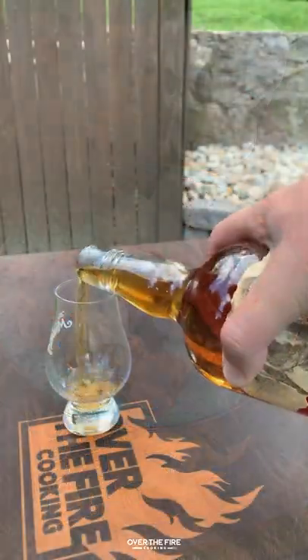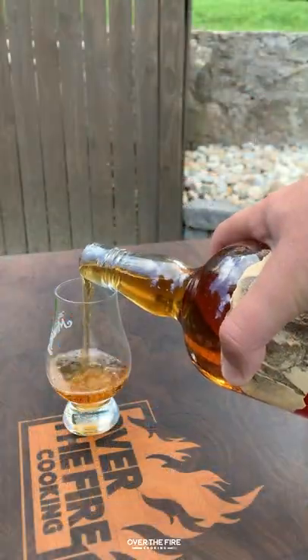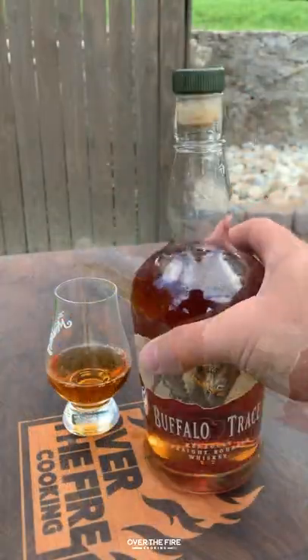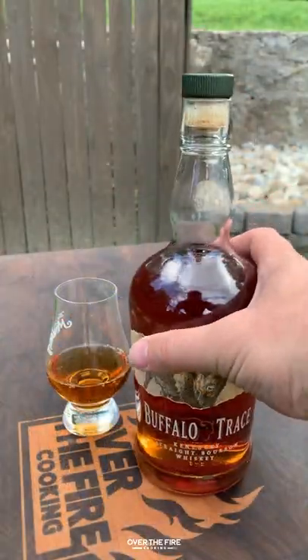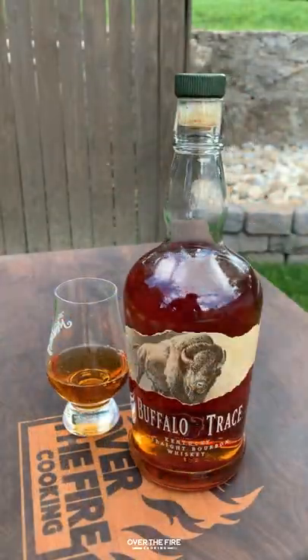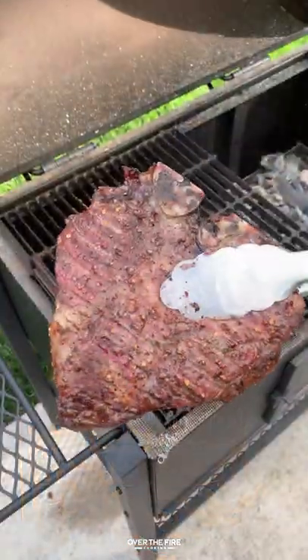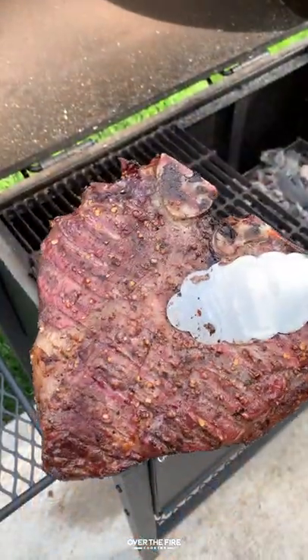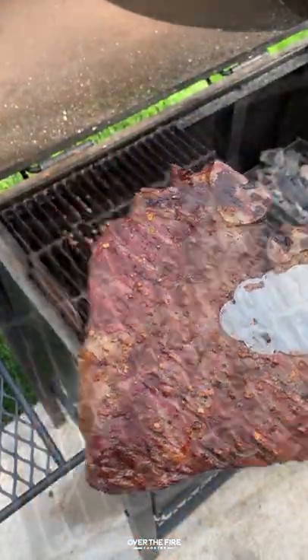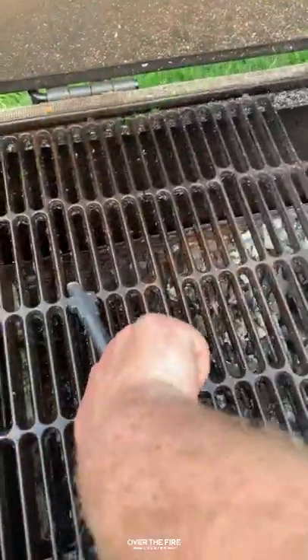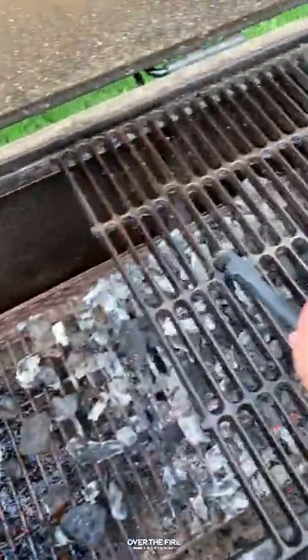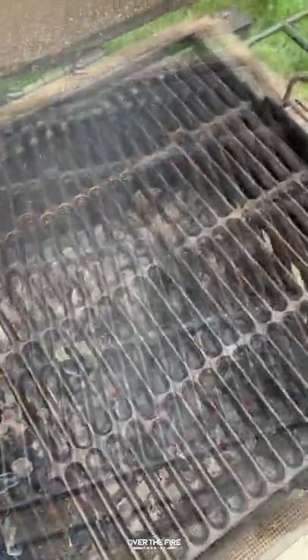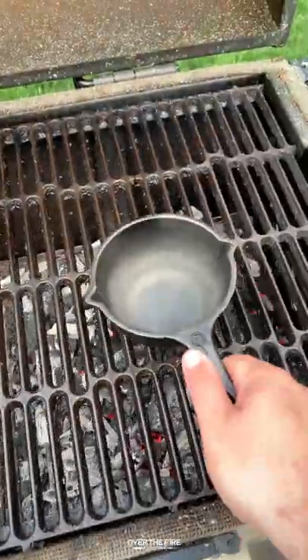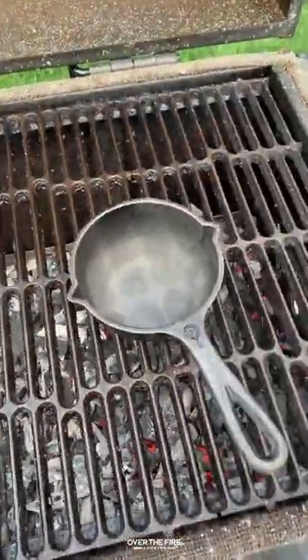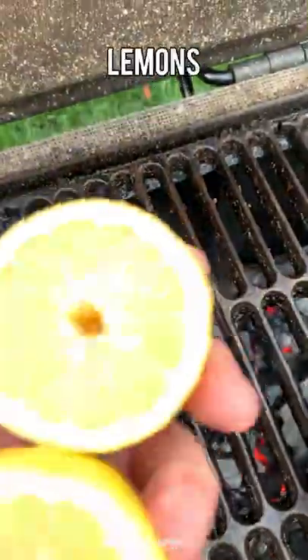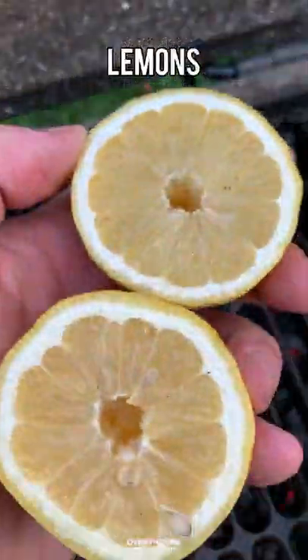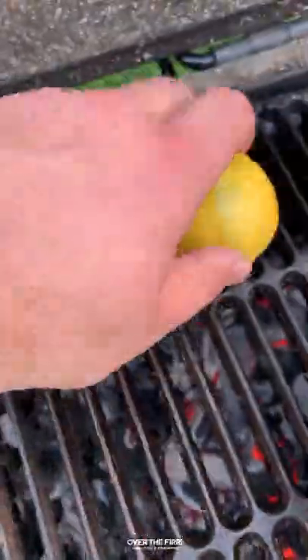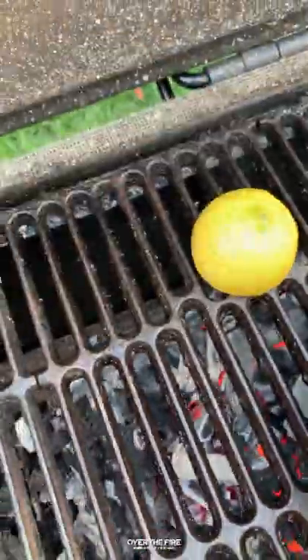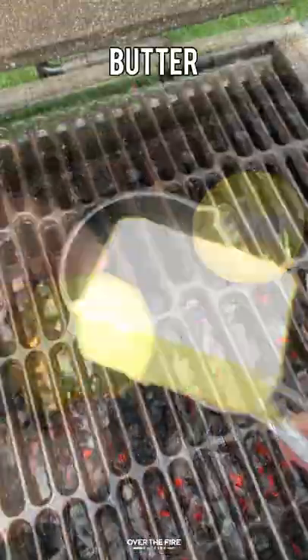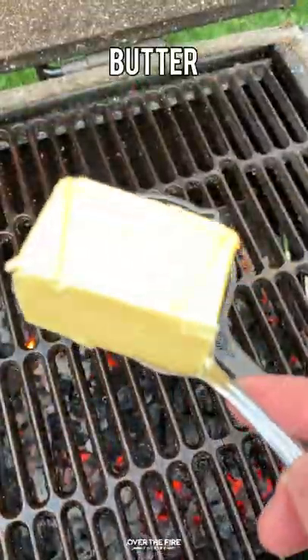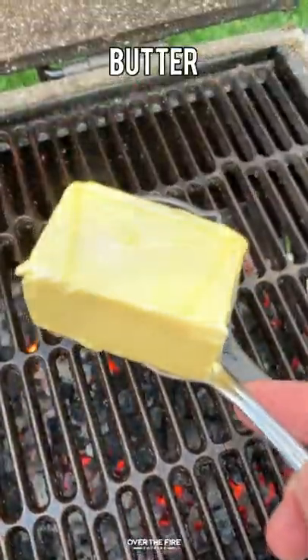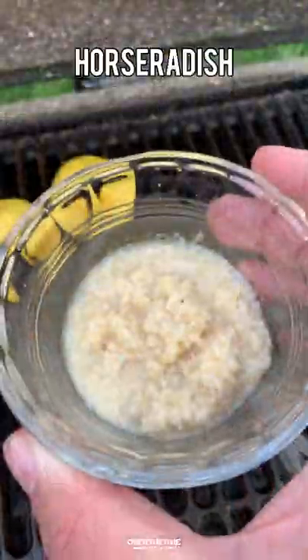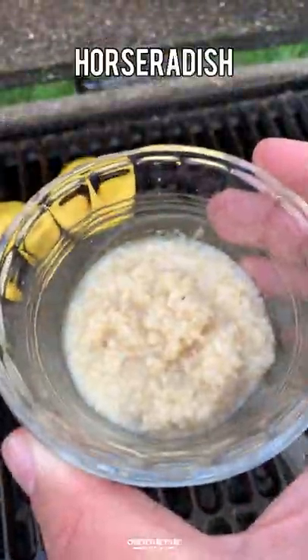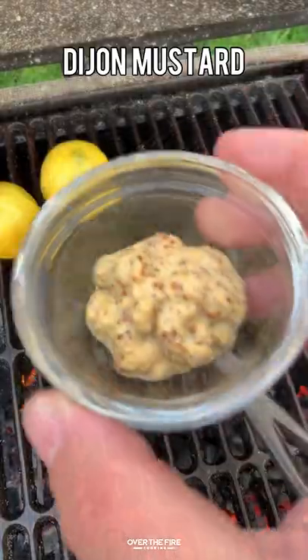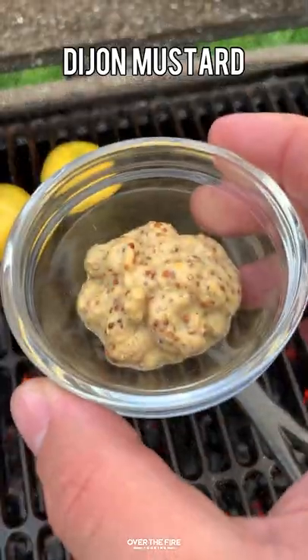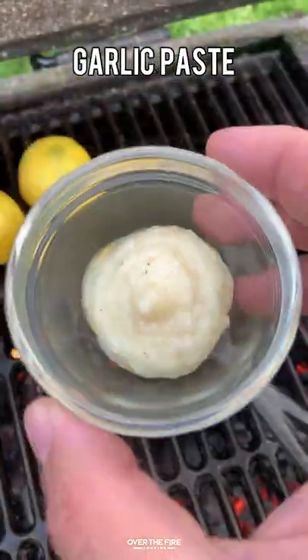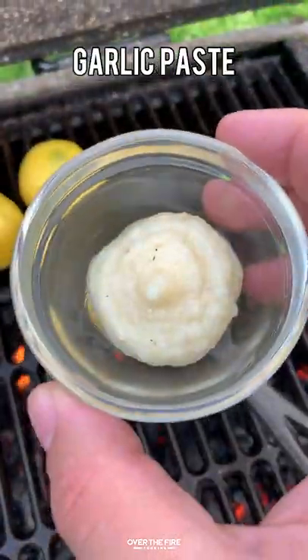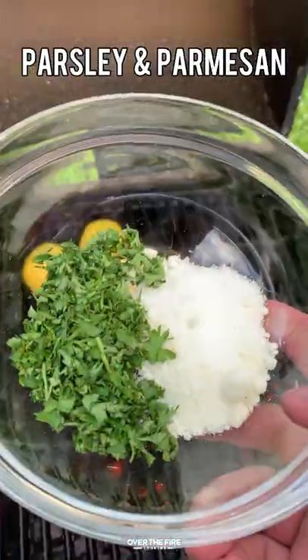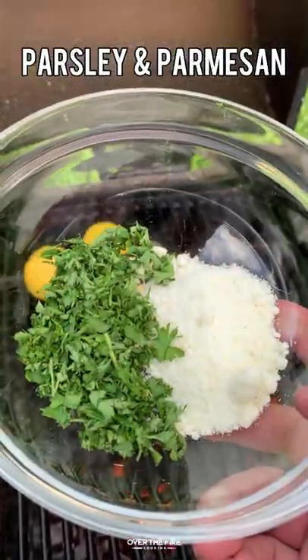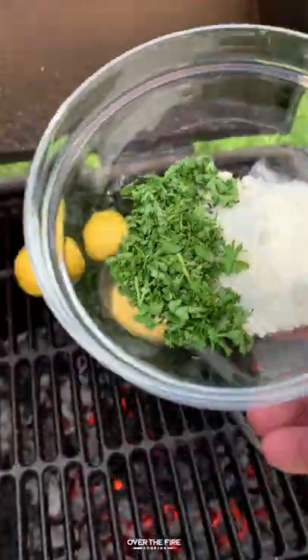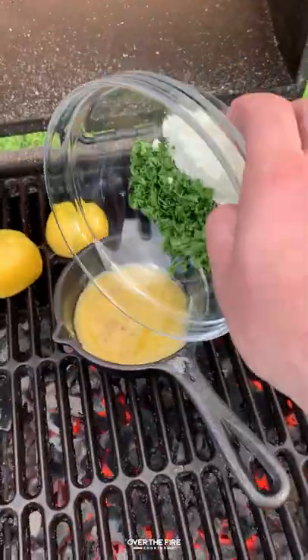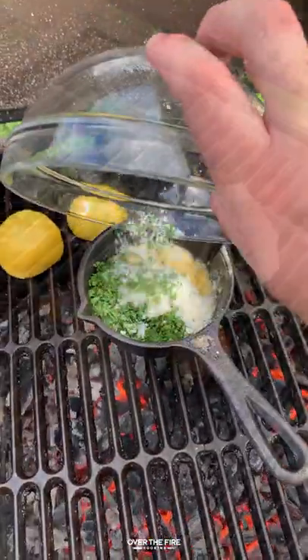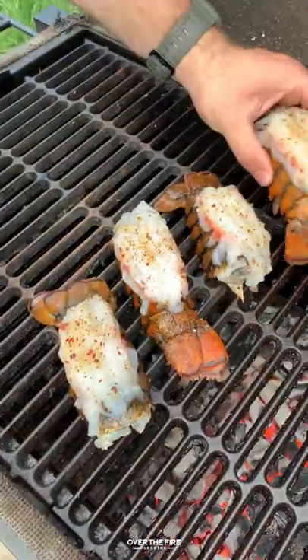I'm going to pour myself a big glass of buffalo trays, pulling these steaks off to rest for about 10 minutes. I'm going to char up some lemons and make a simple horseradish parmesan butter sauce.